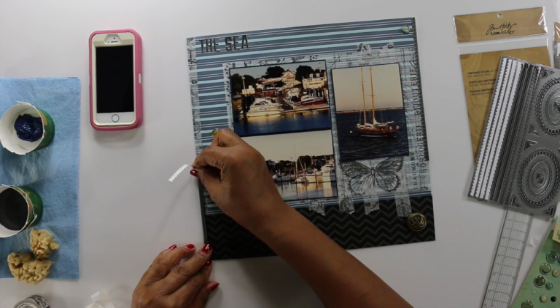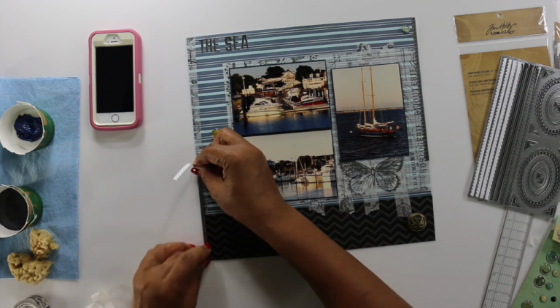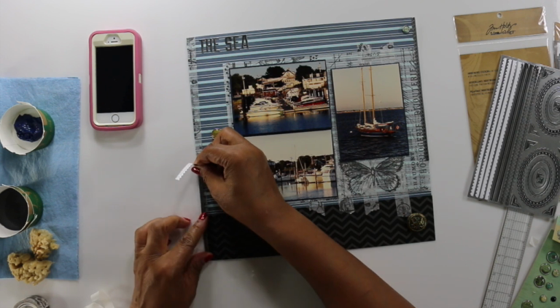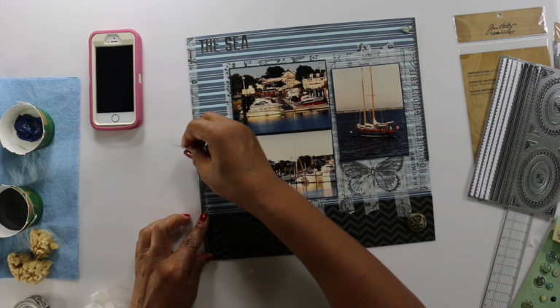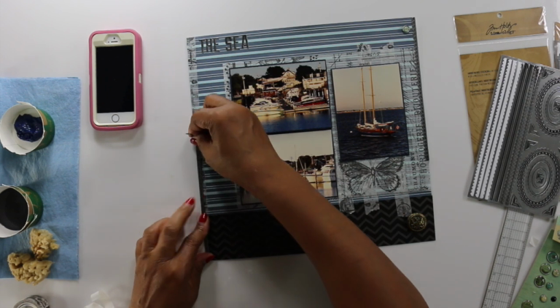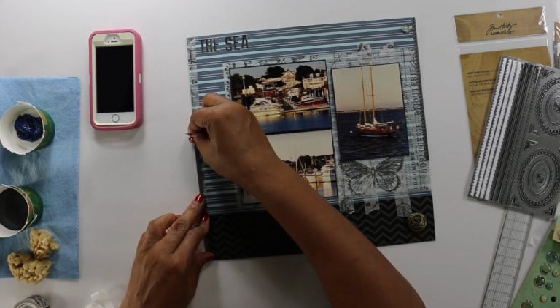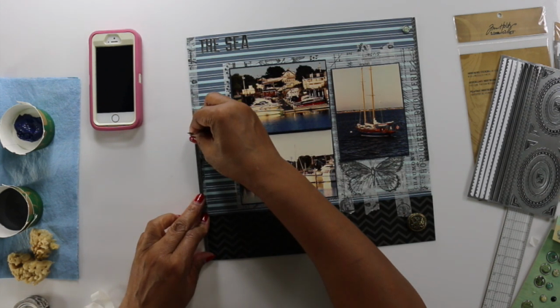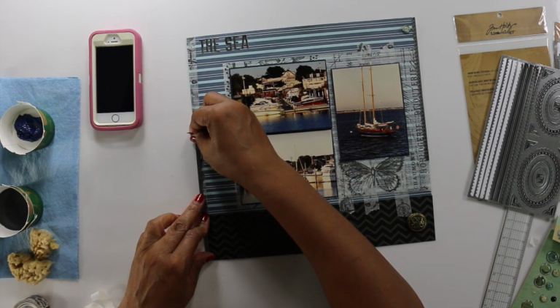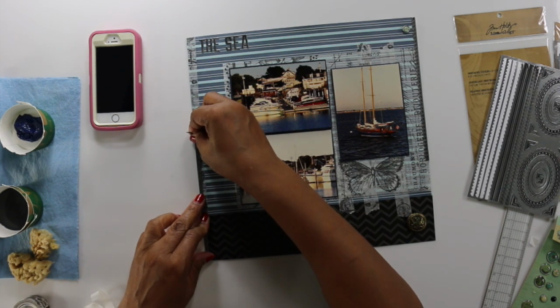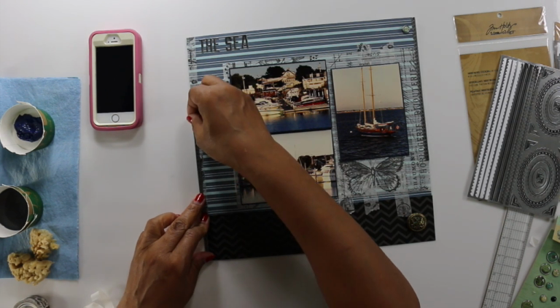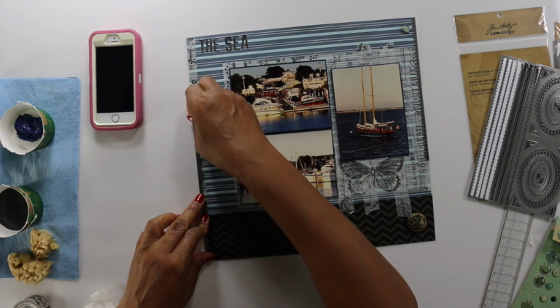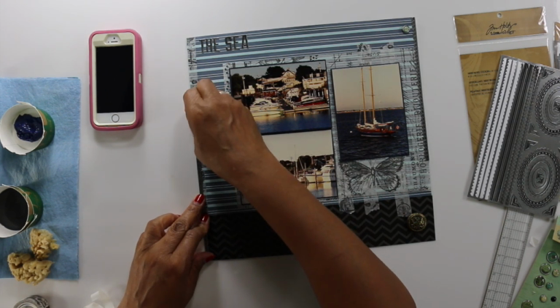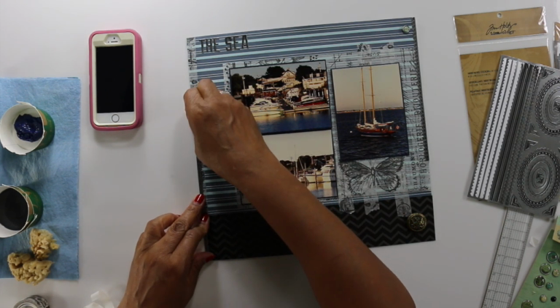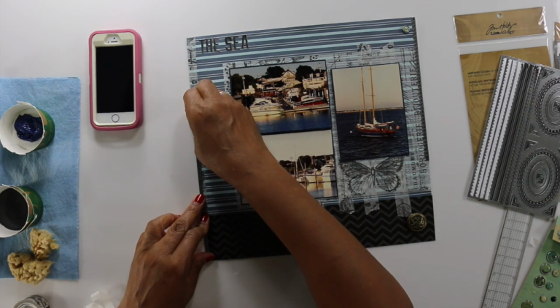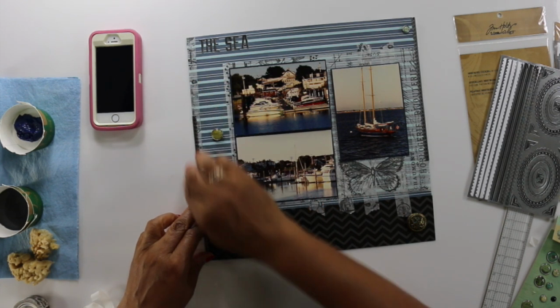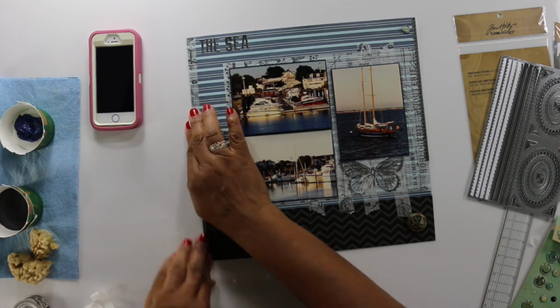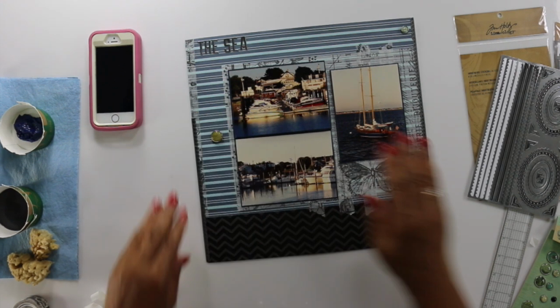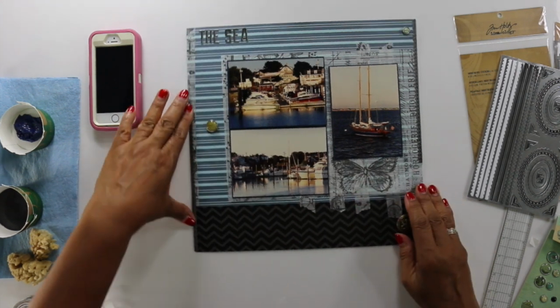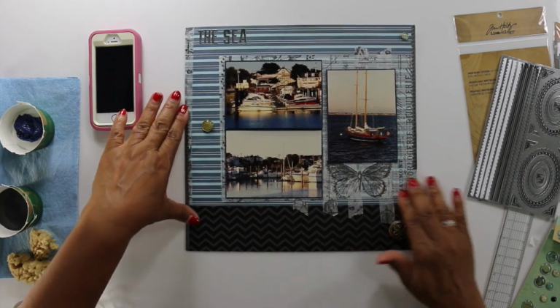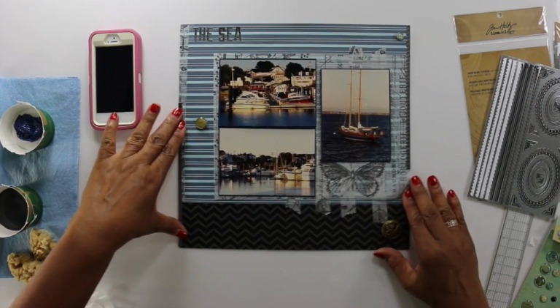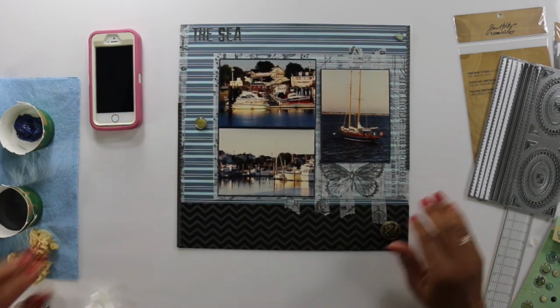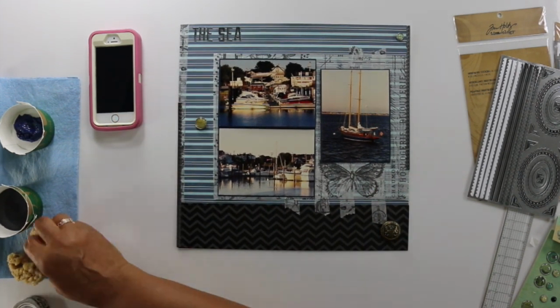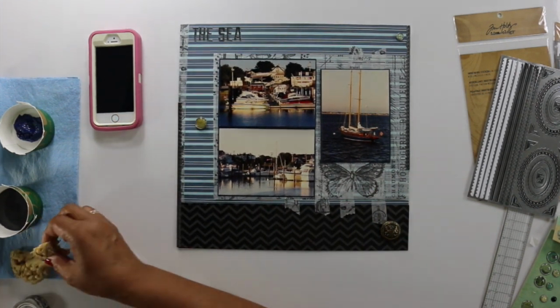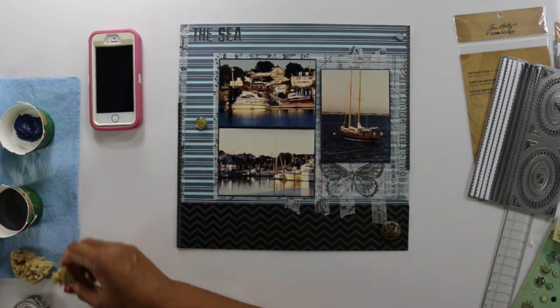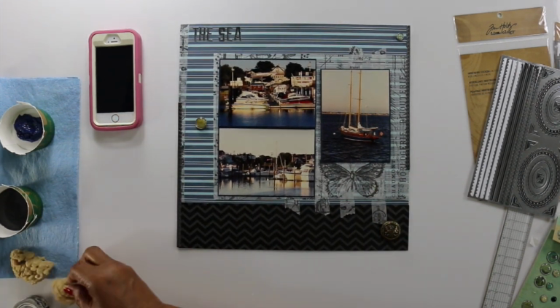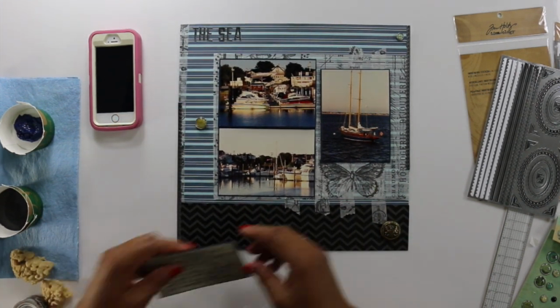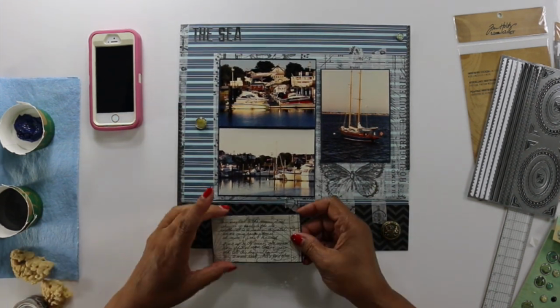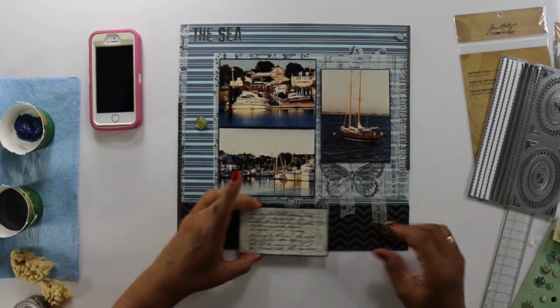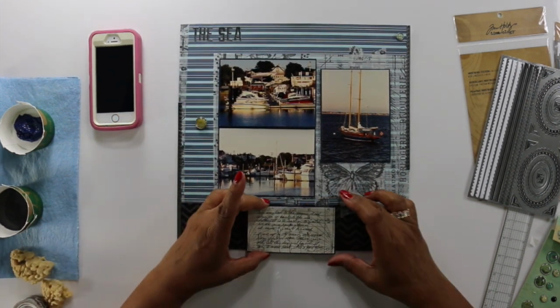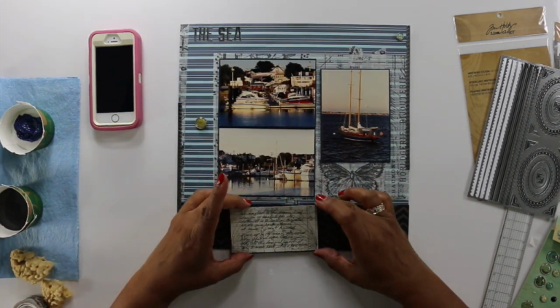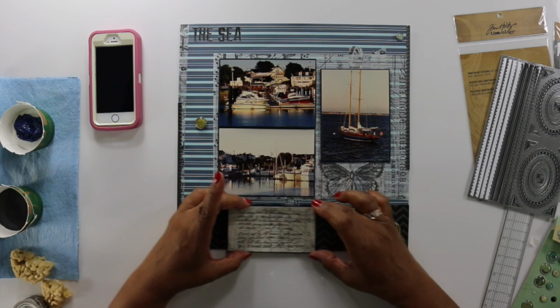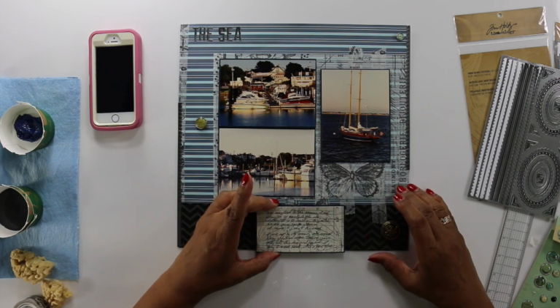These little metal strips along the side are also from Tim Holtz. My letters and my title are also Tim Holtz, so there's a lot of Tim Holtz in this layout.